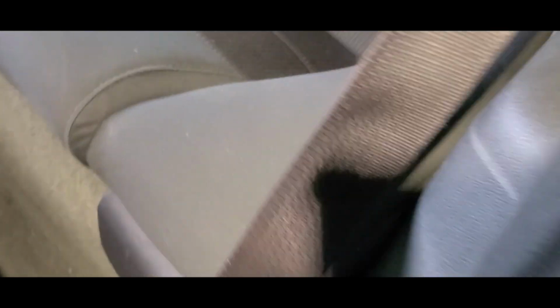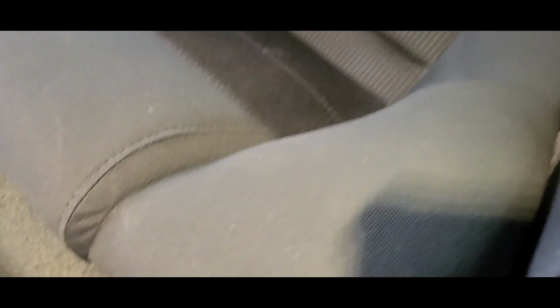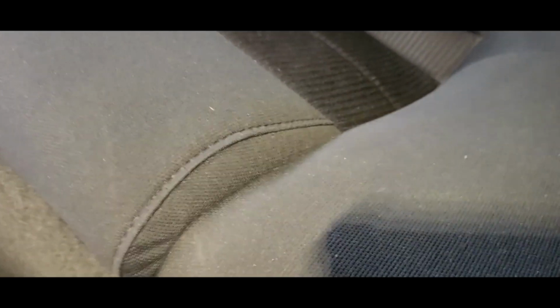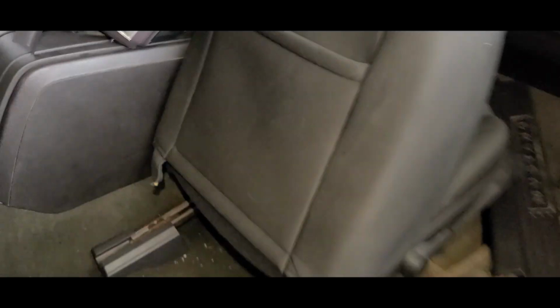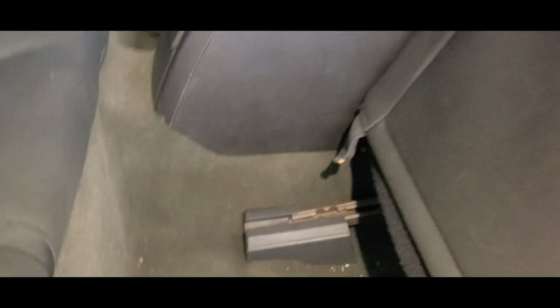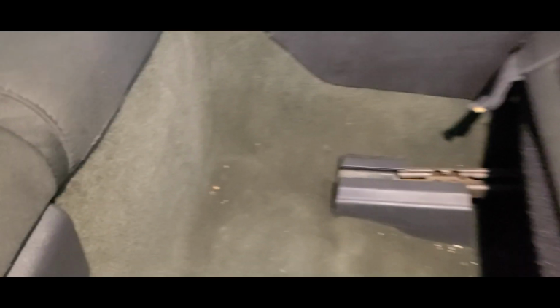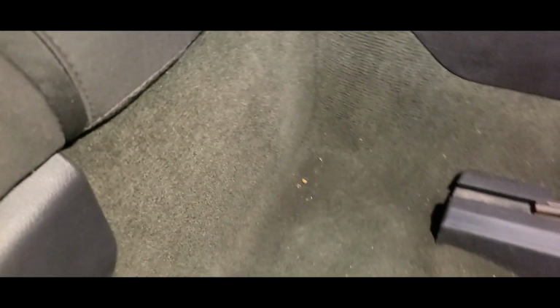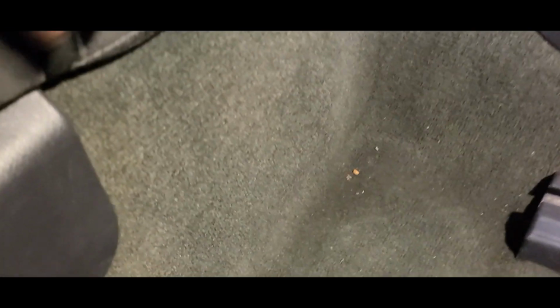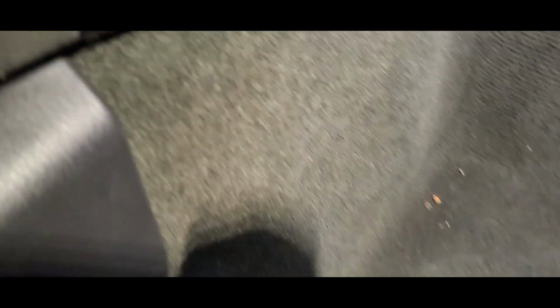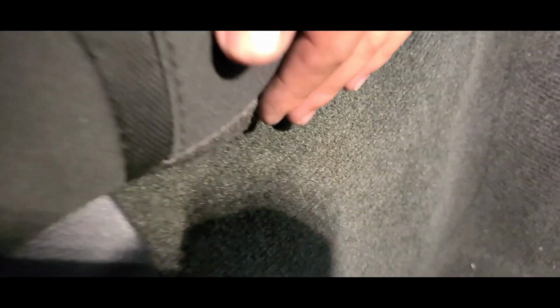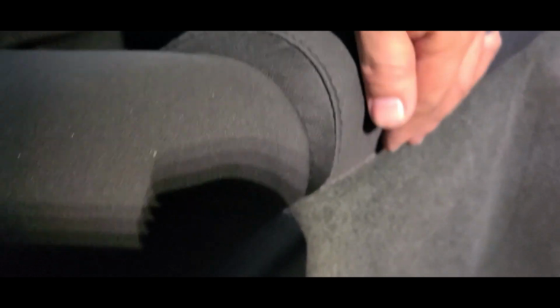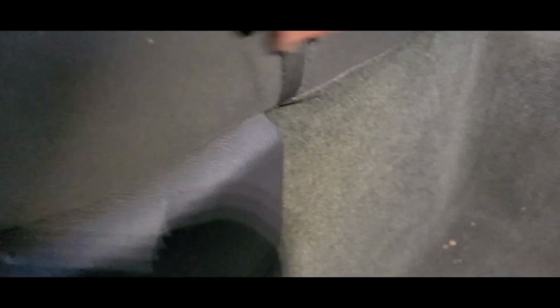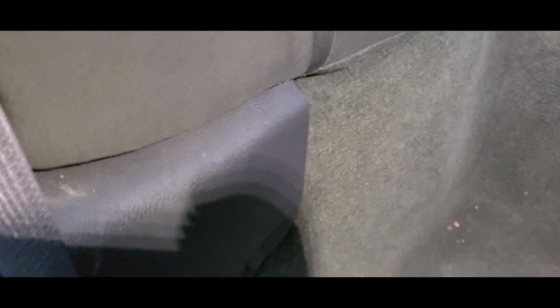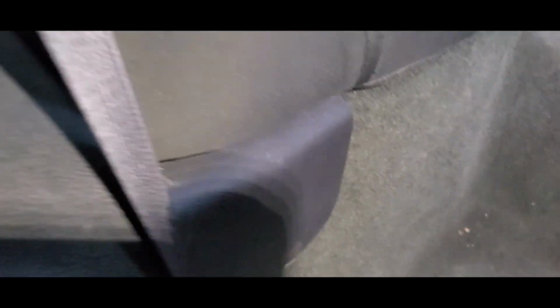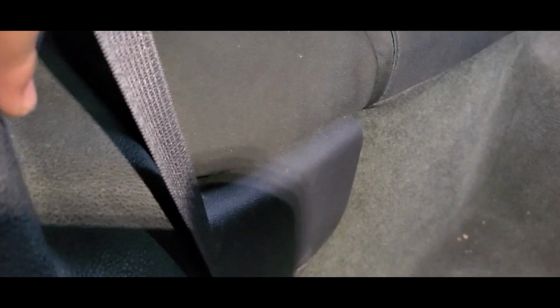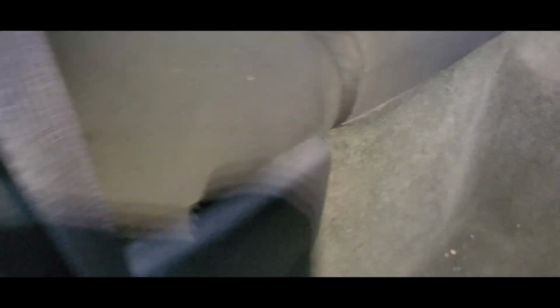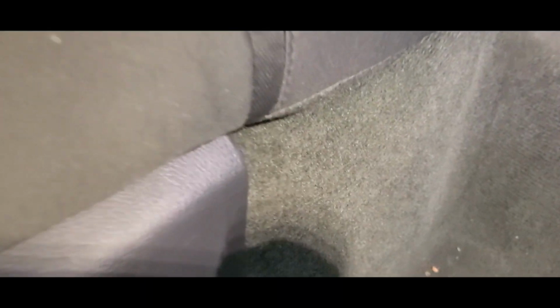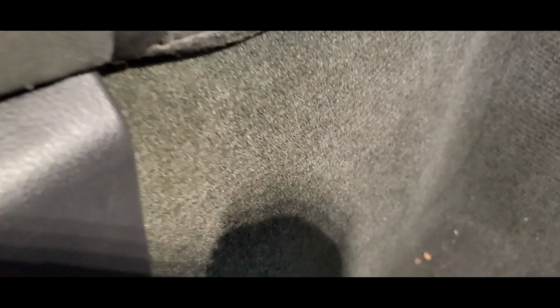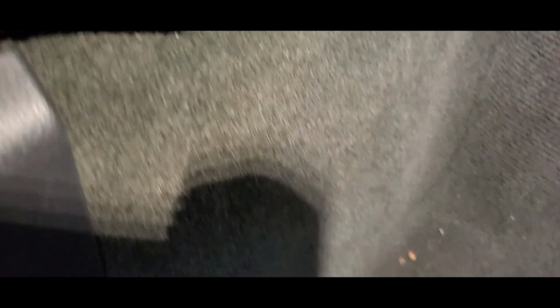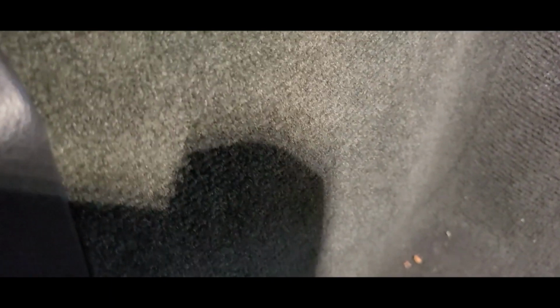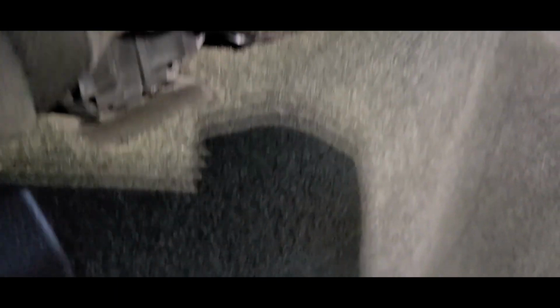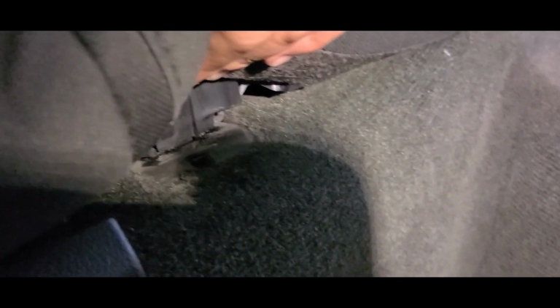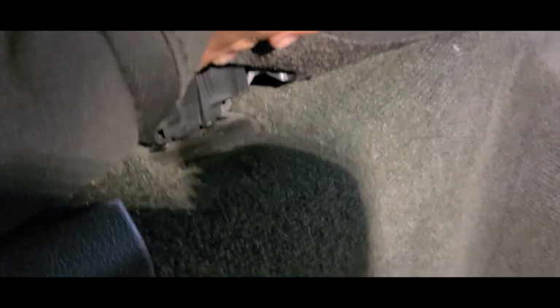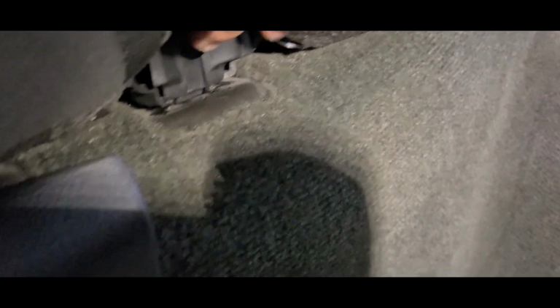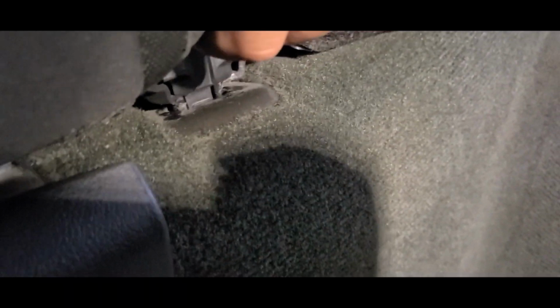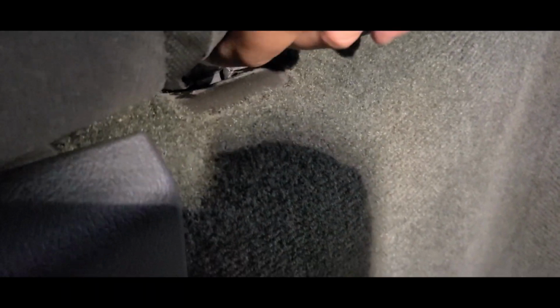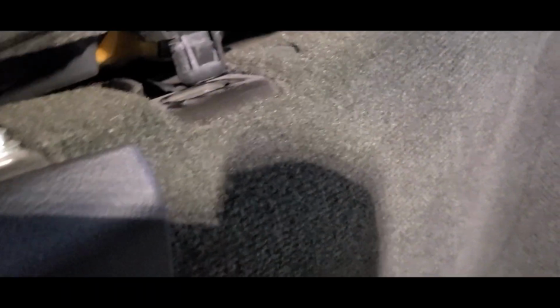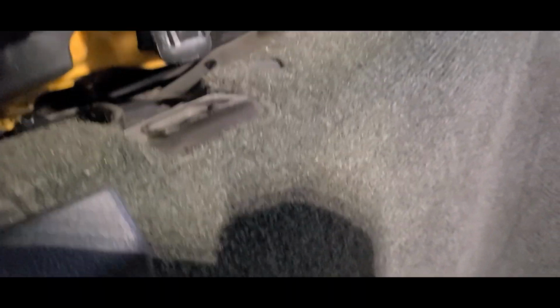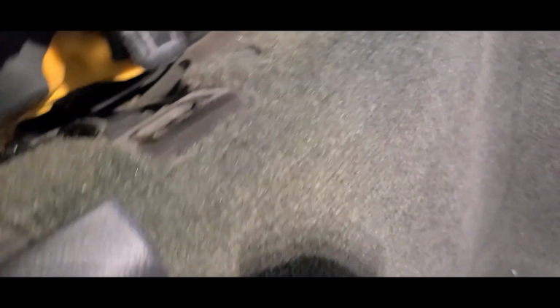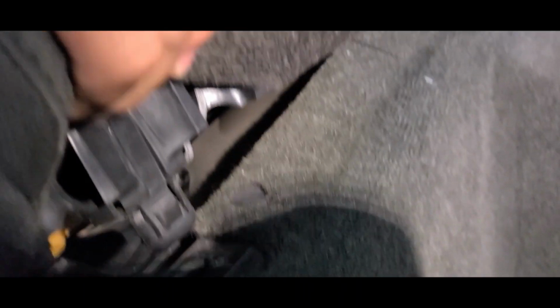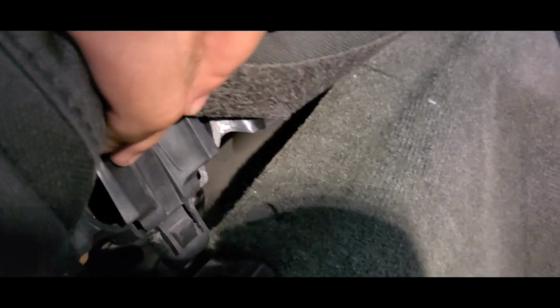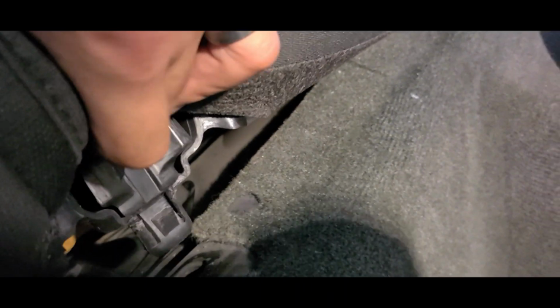Come to your side and look under here, close to the door. You'll see a plastic clip — you're going to push it in and that clip is going to release.